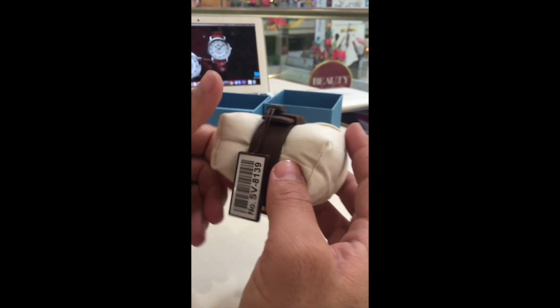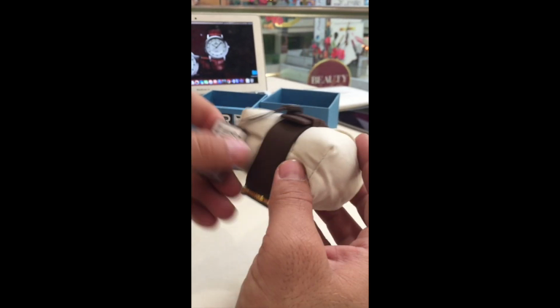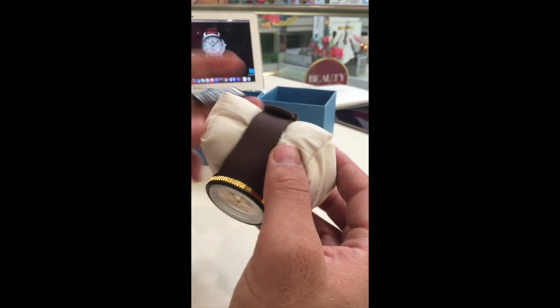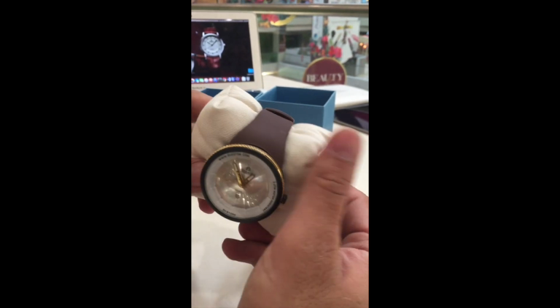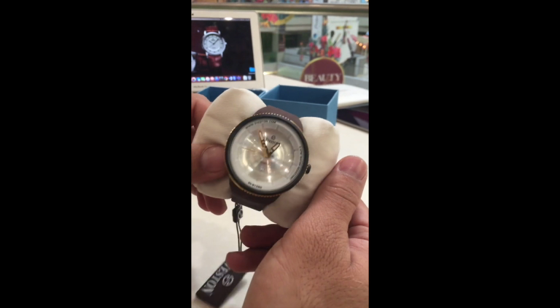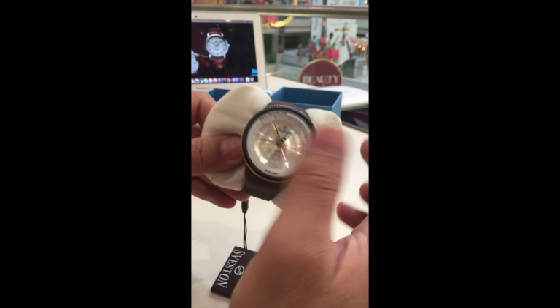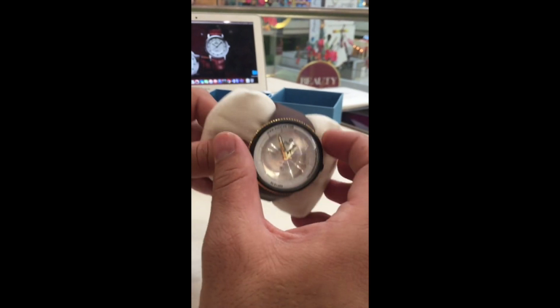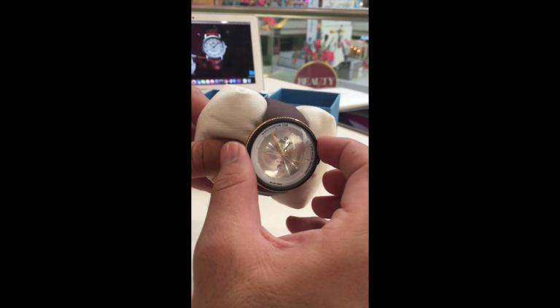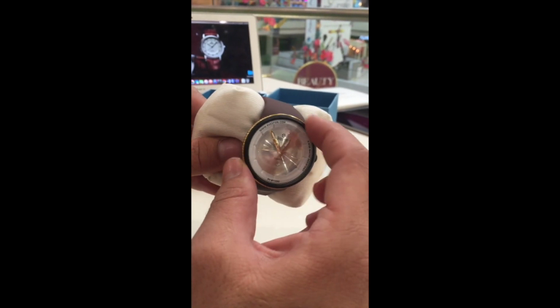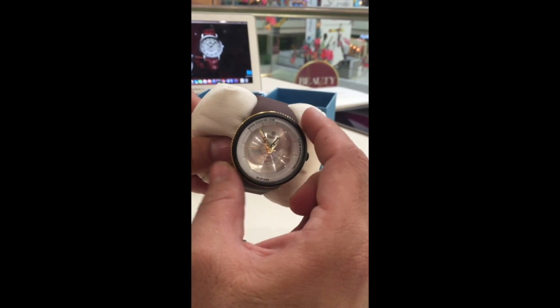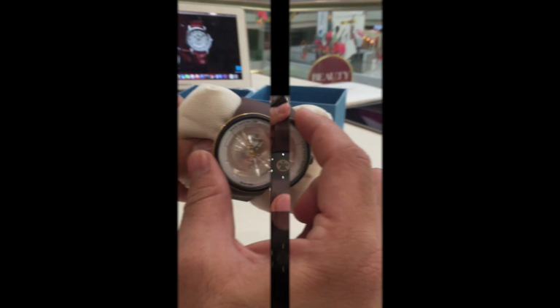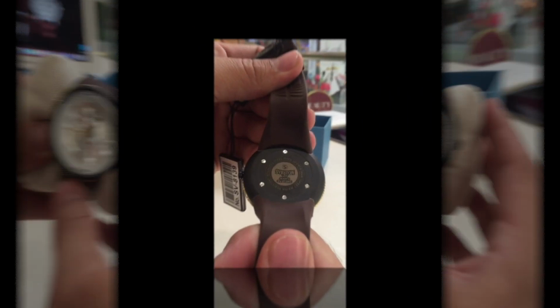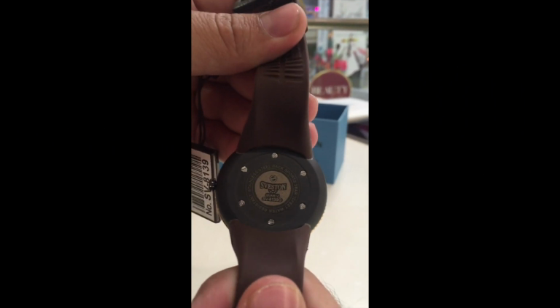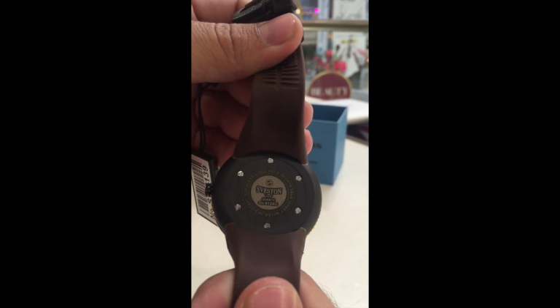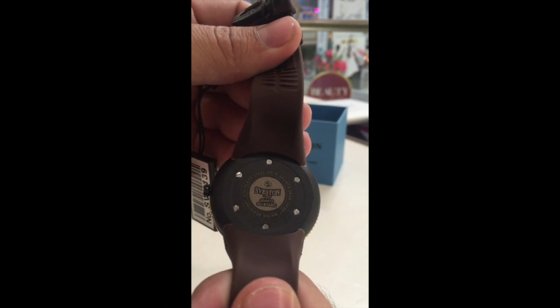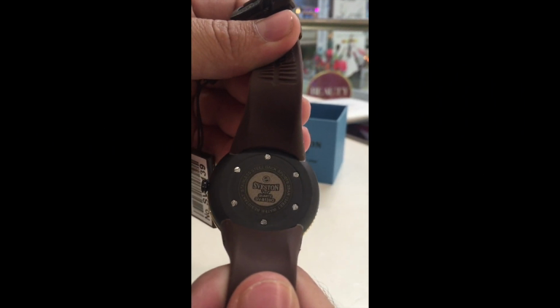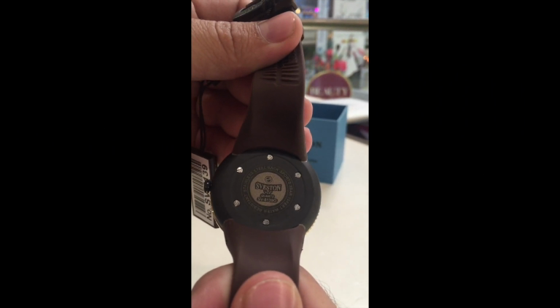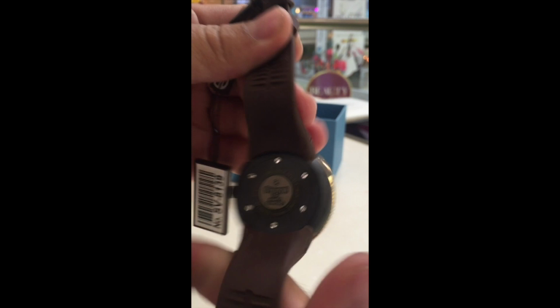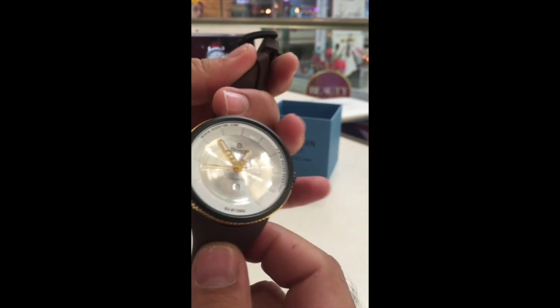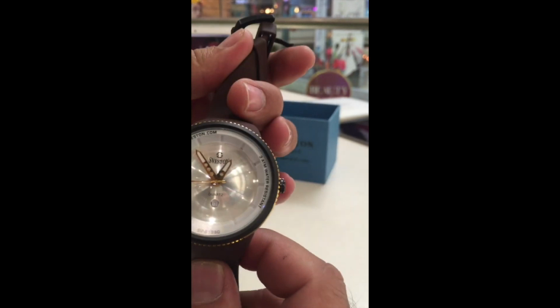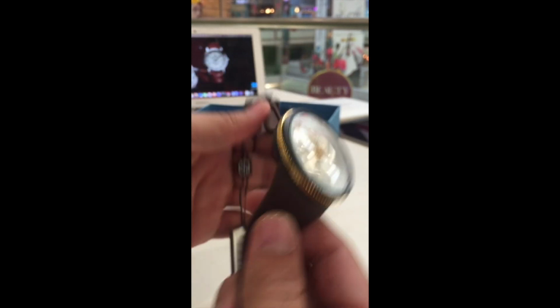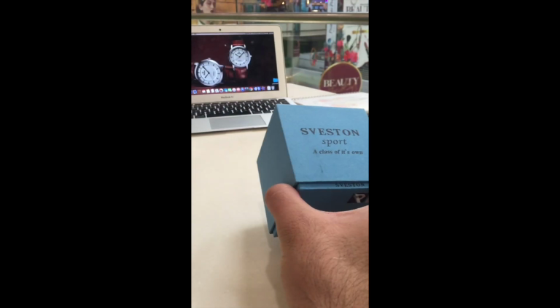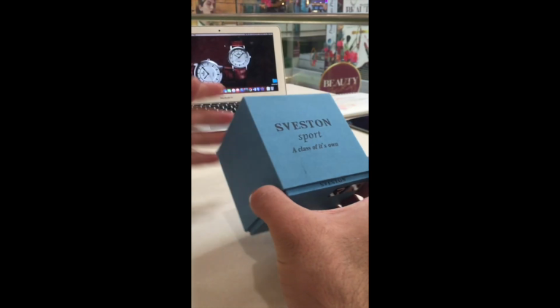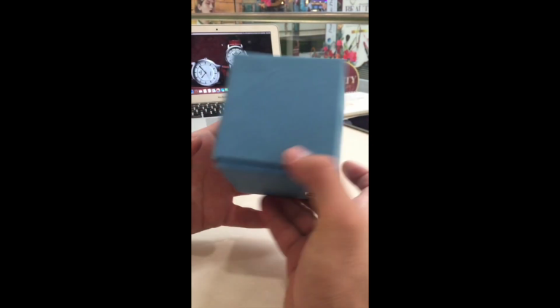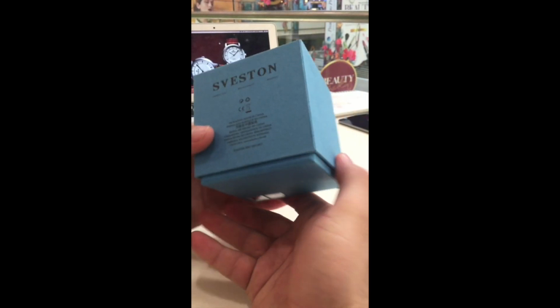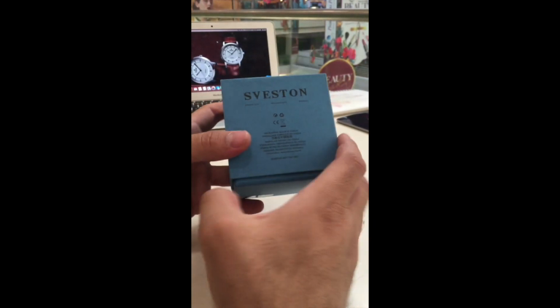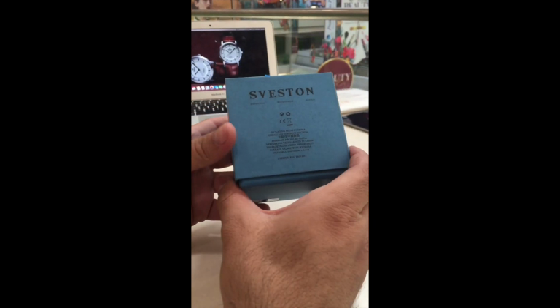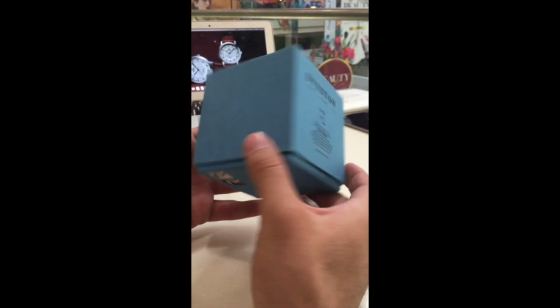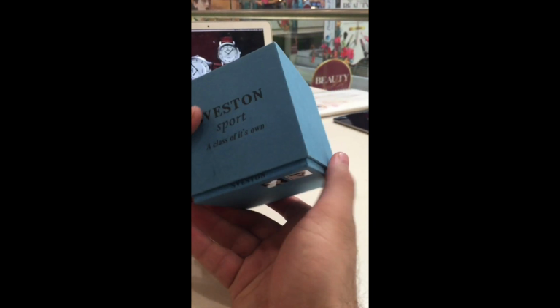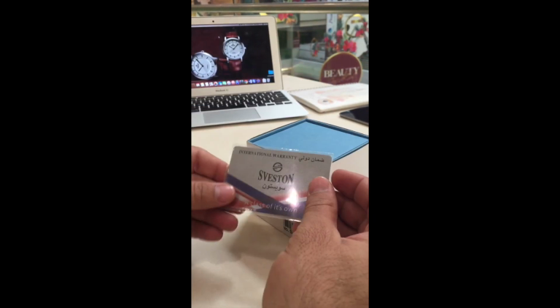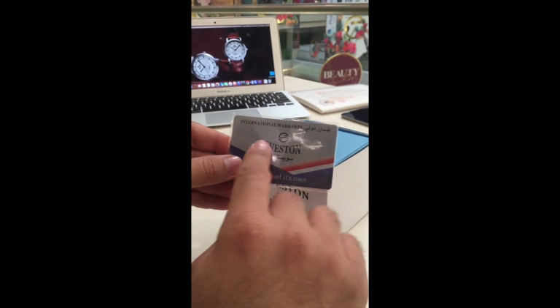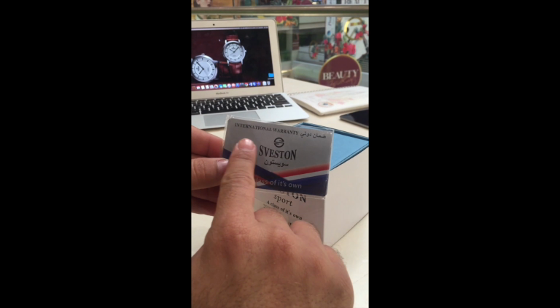This watch and all the watches at Seveston are 100% original, come with Japanese quartz, and 3 ATM waterproof. You get the original box and one year international warranty card.